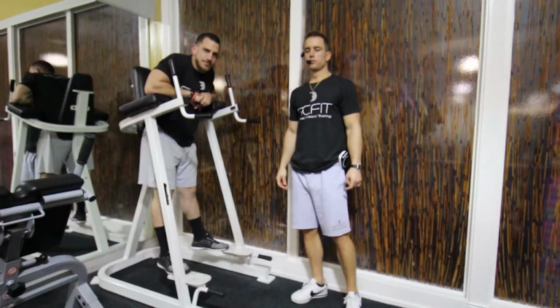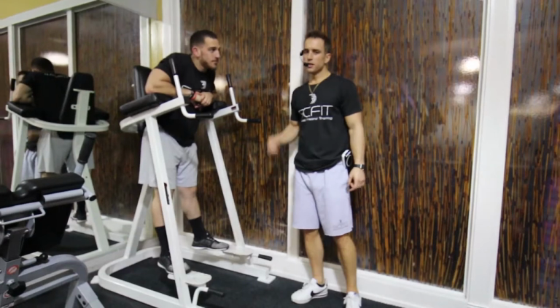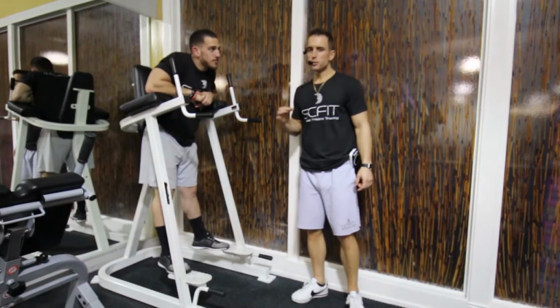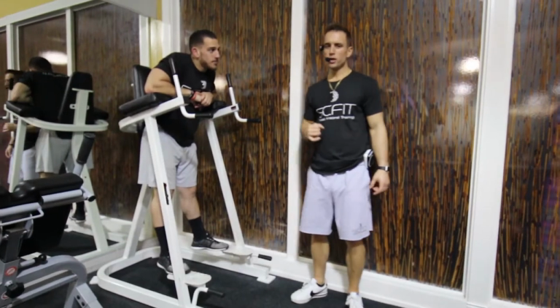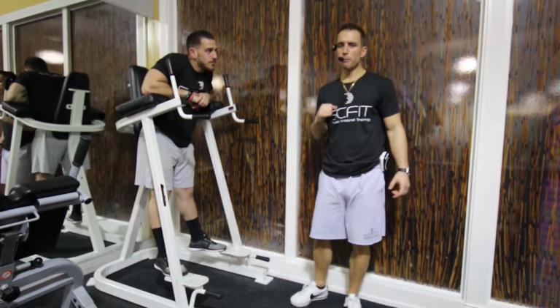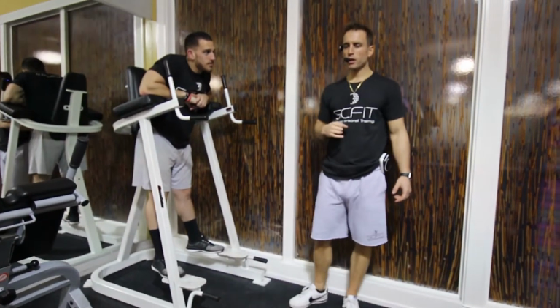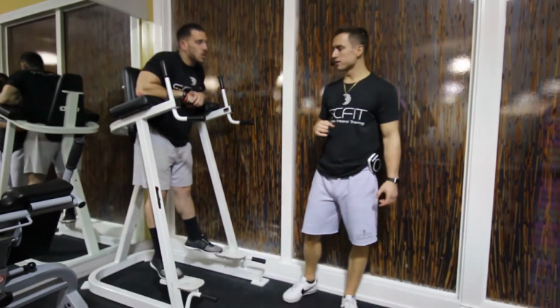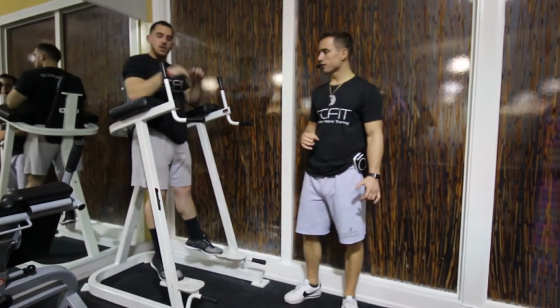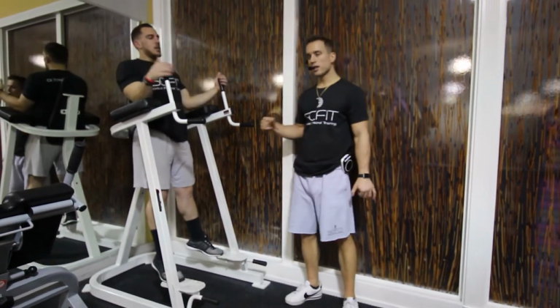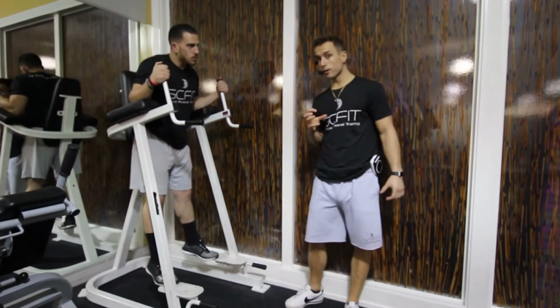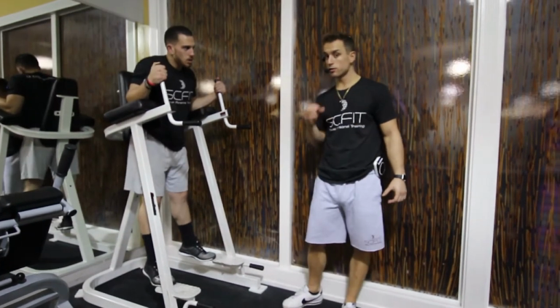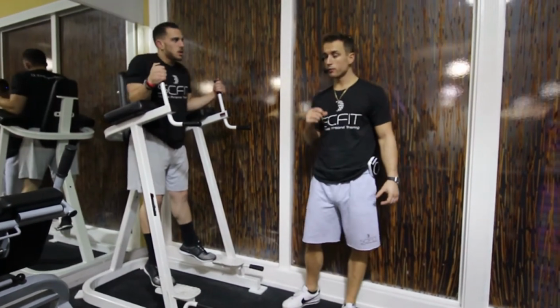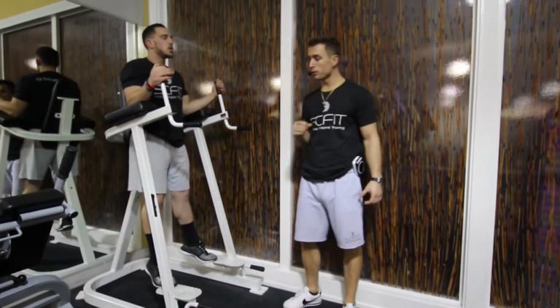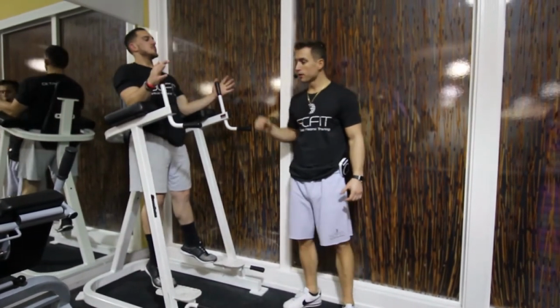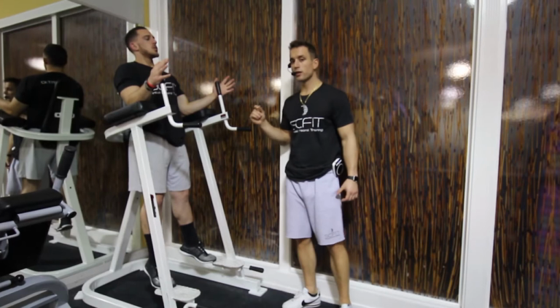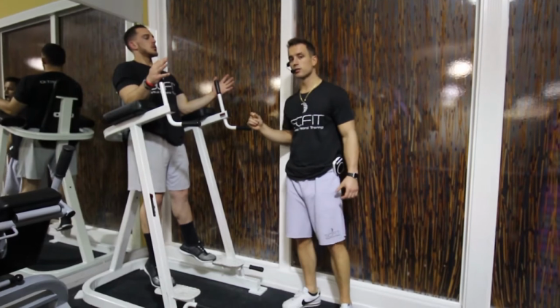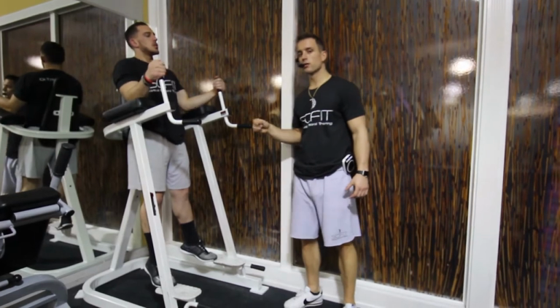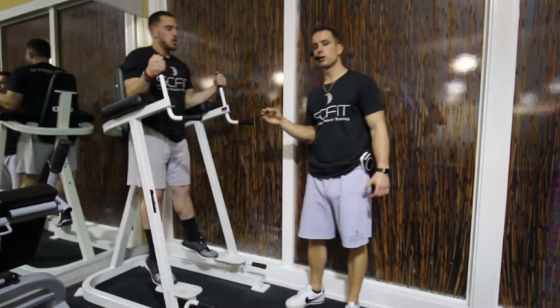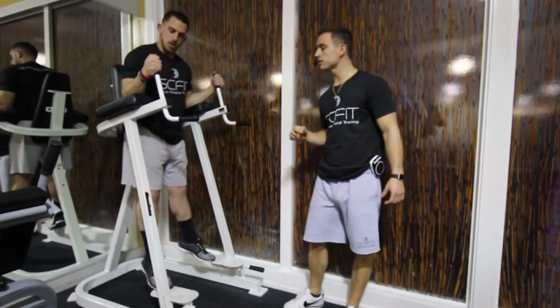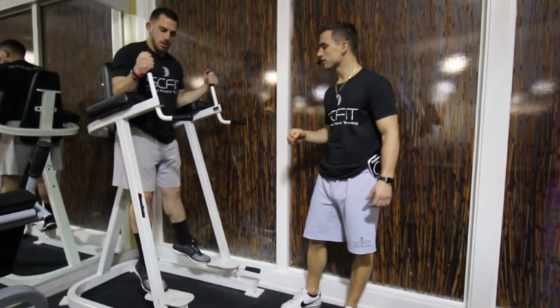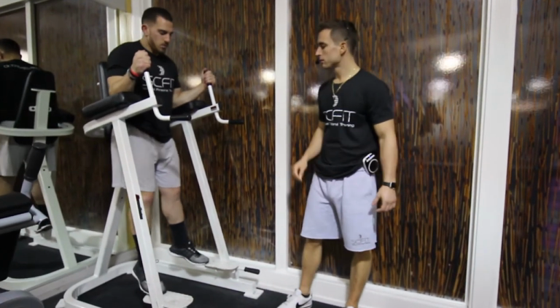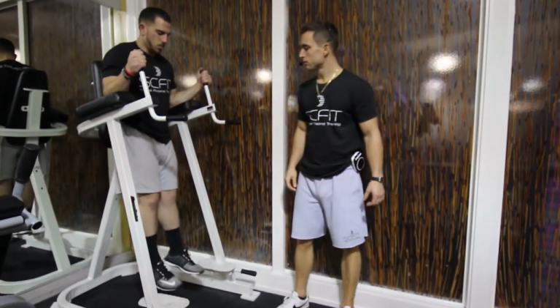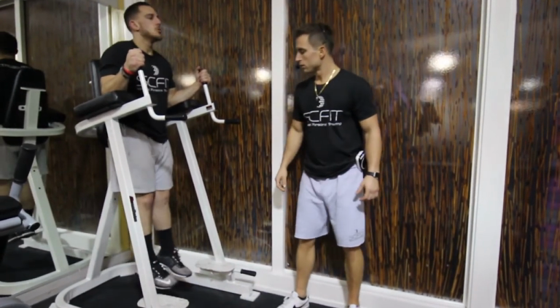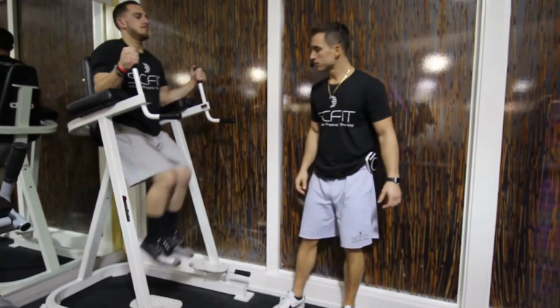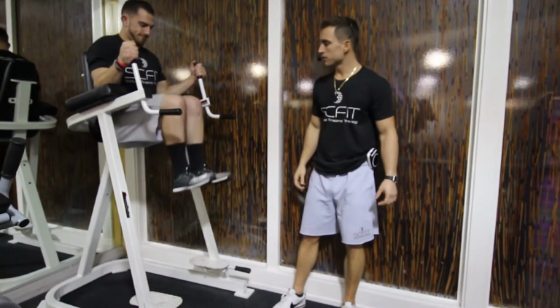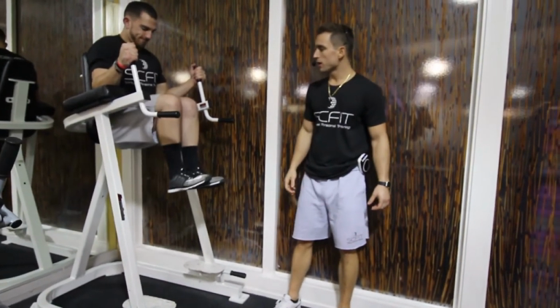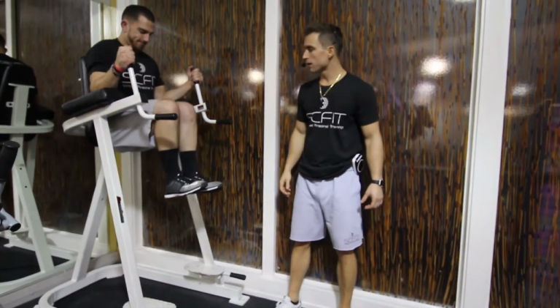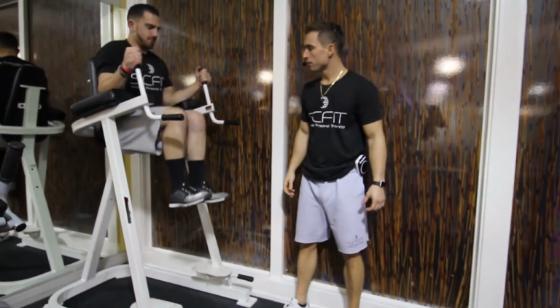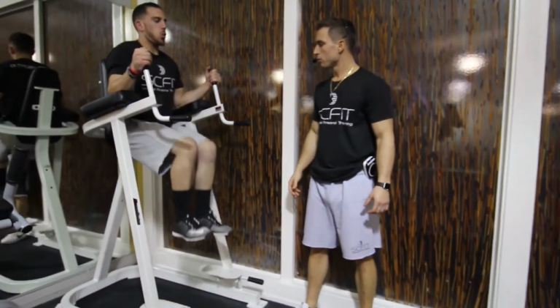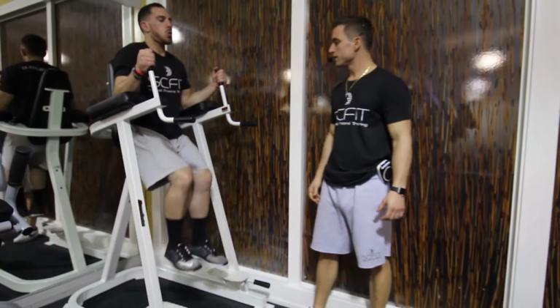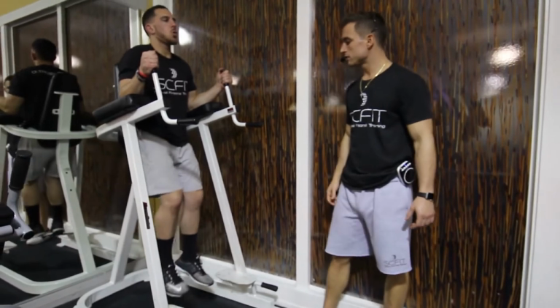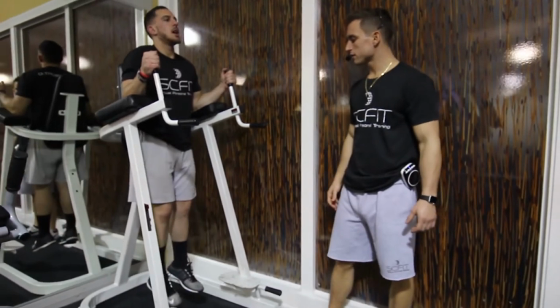This is the machine bent leg raises. If the straight leg raises aren't for you, the bent leg raises are — they're a little bit easier. He's going to rise up, pulling his knees to chest.